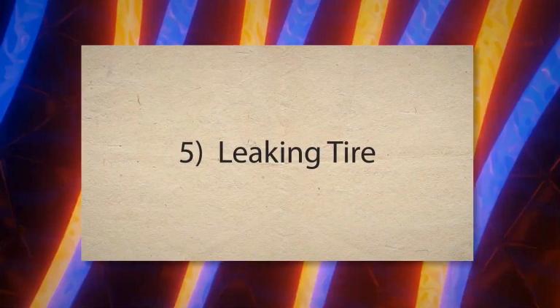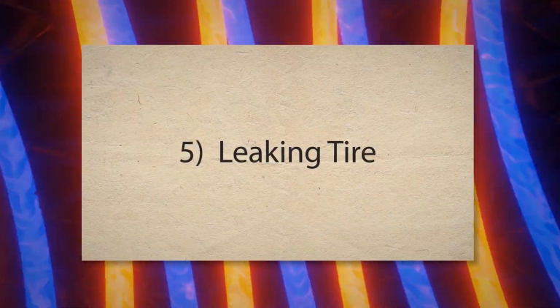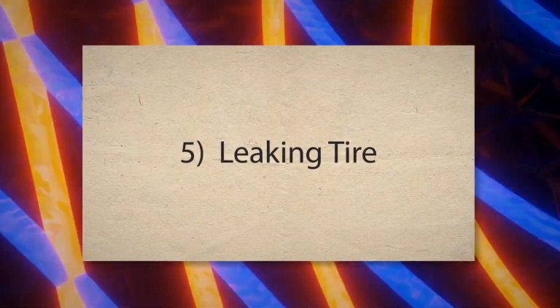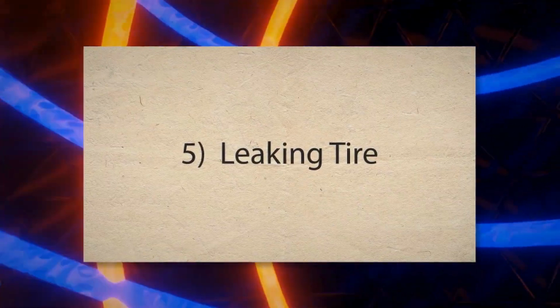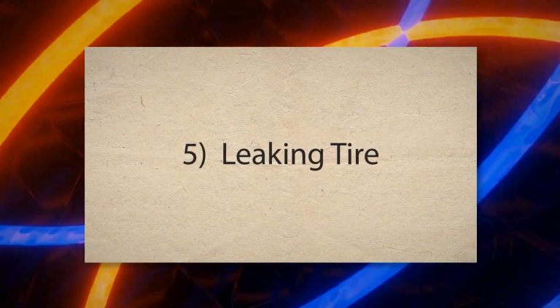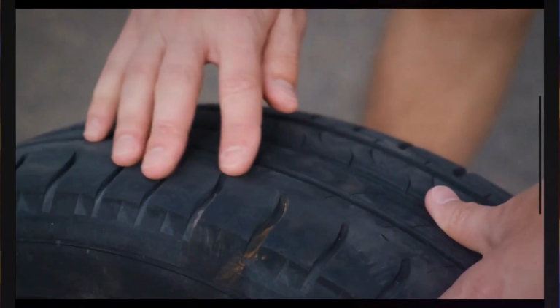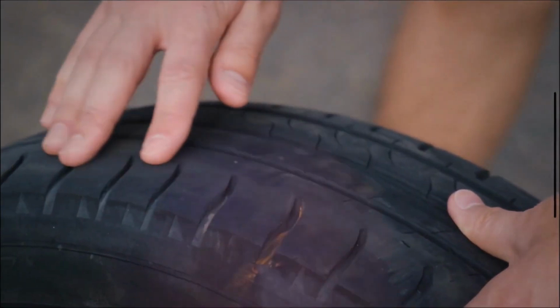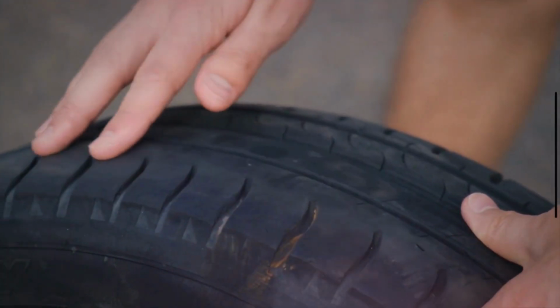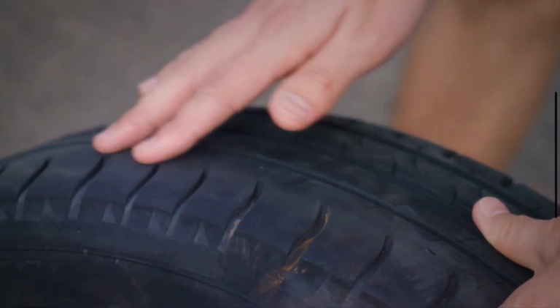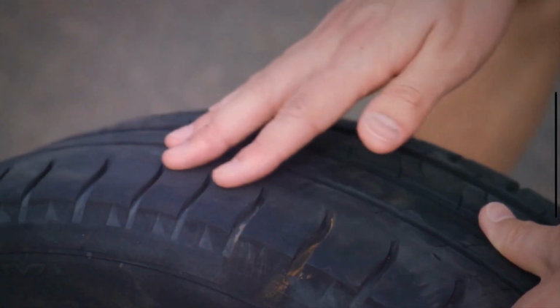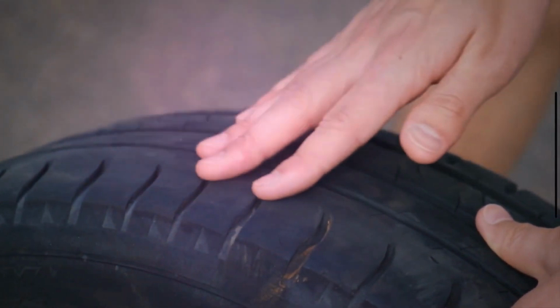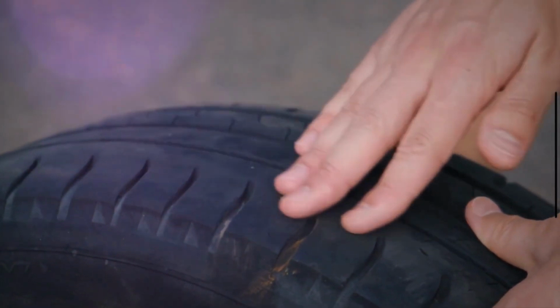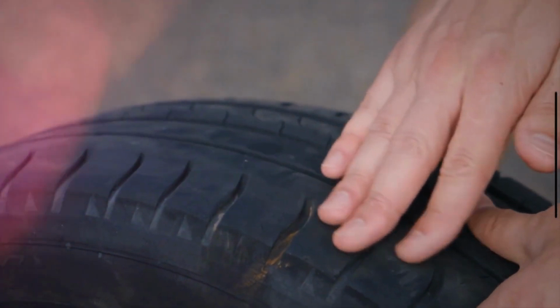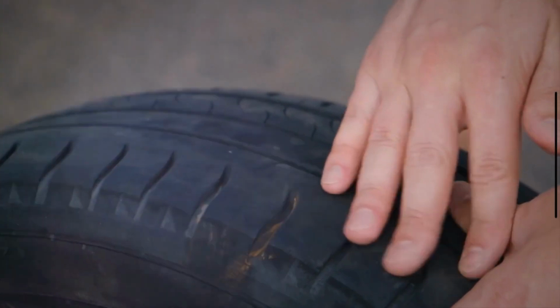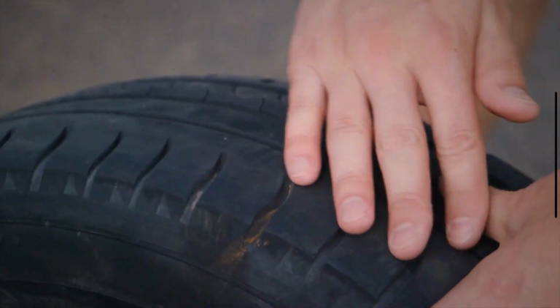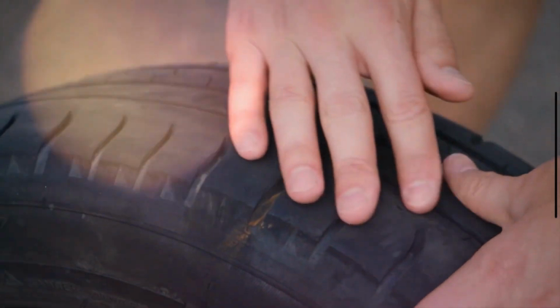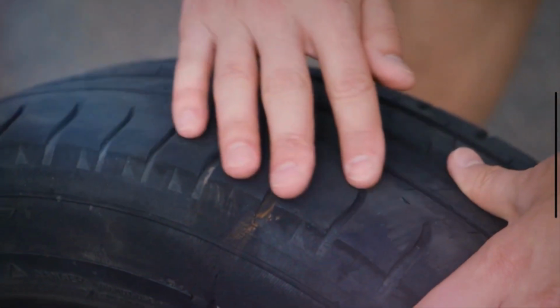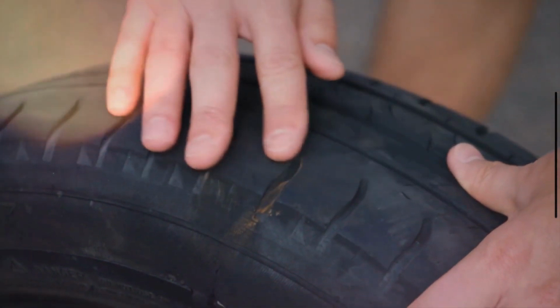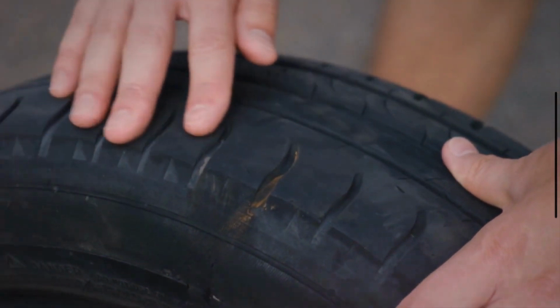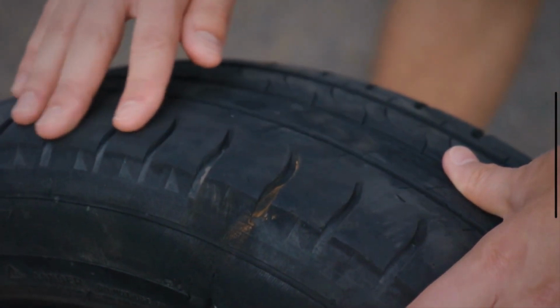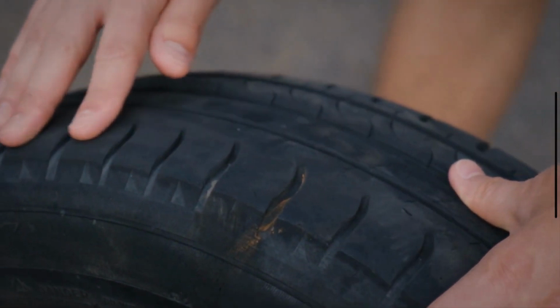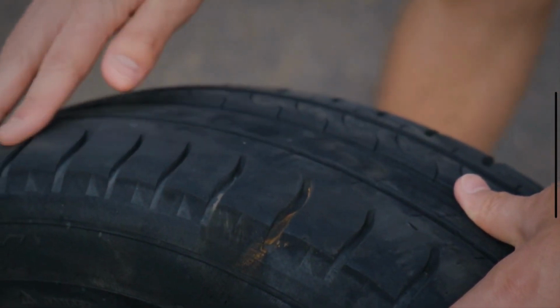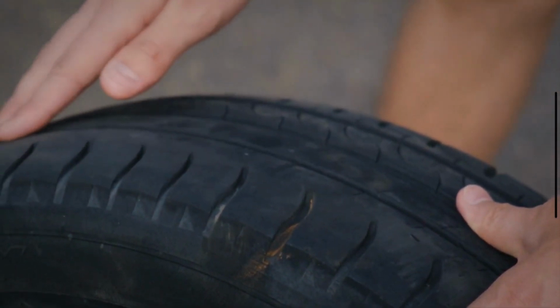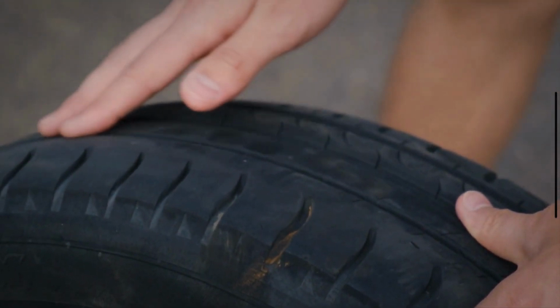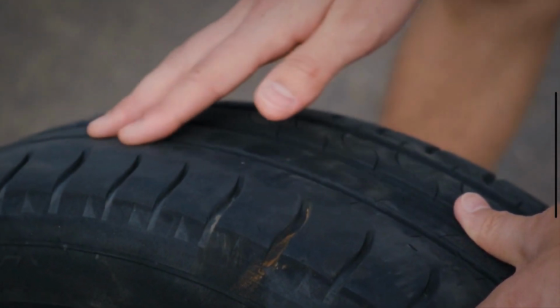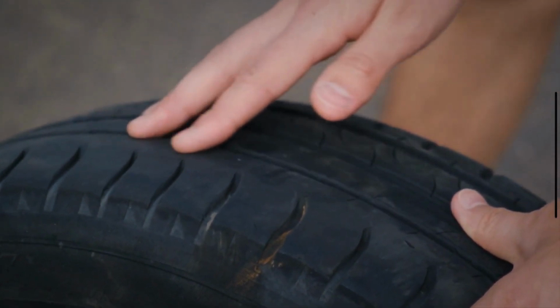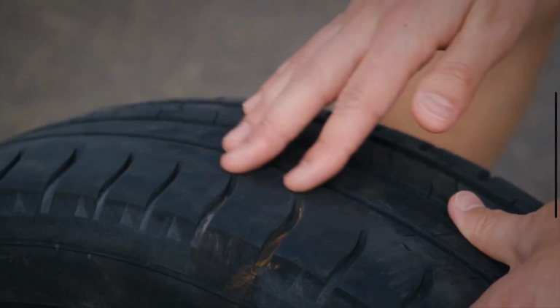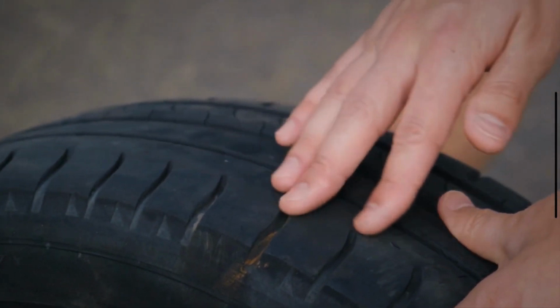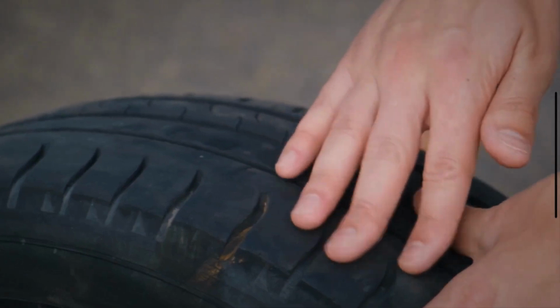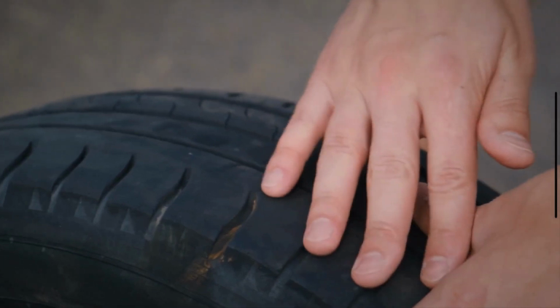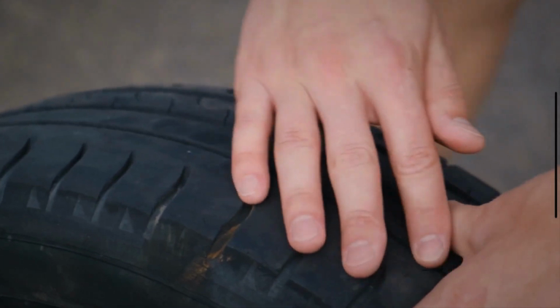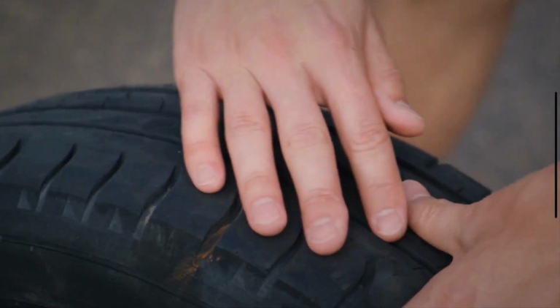5. Leaking Tire. A slow leak can be caused by a puncture from a nail or other sharp object, a damaged valve stem, or a compromised tire bead. Such leaks can cause gradual loss of pressure, triggering the TPMS light.